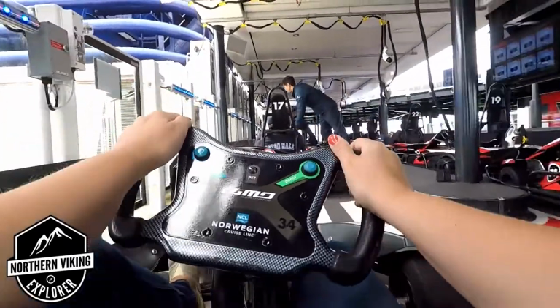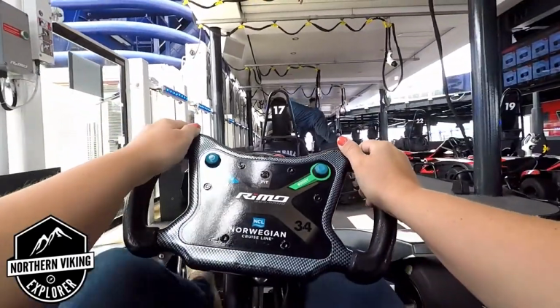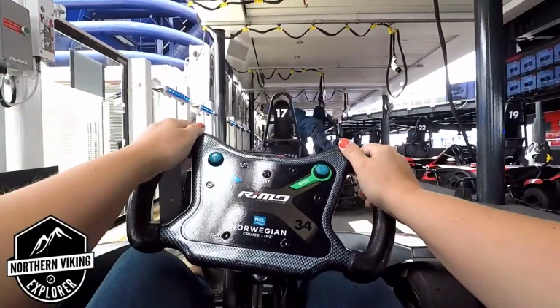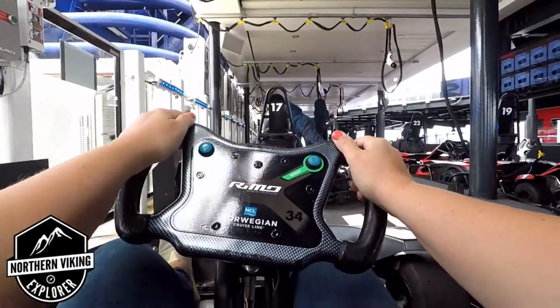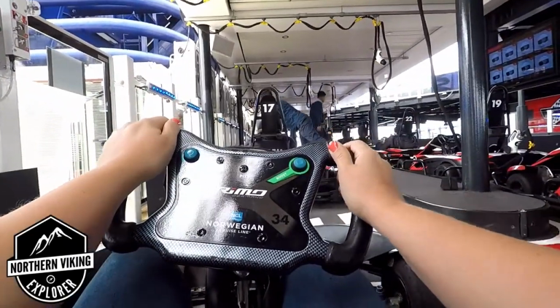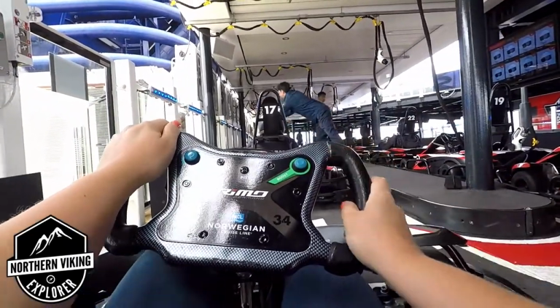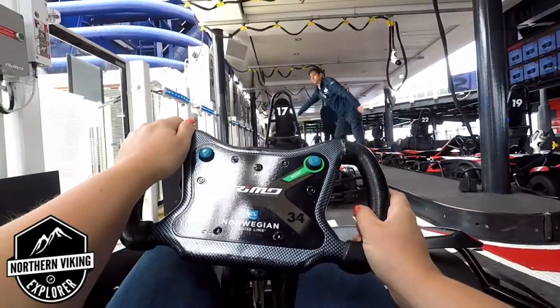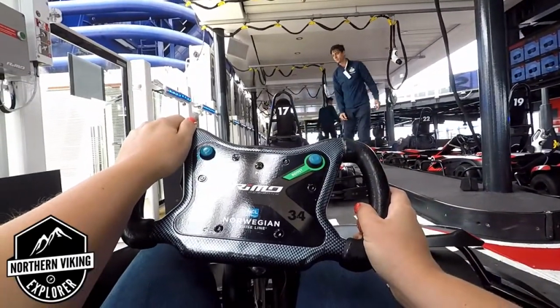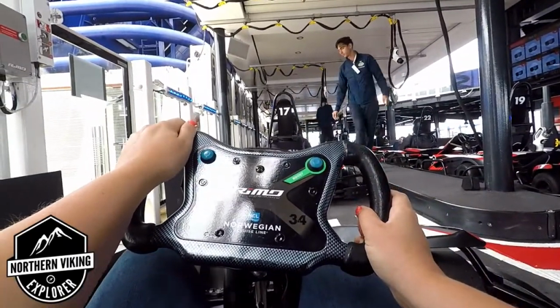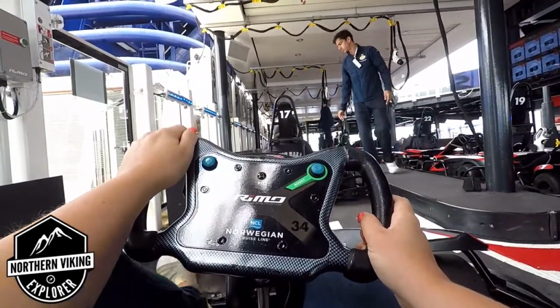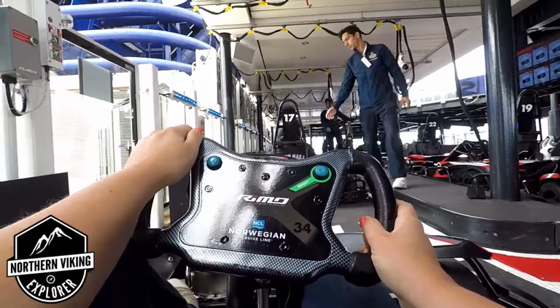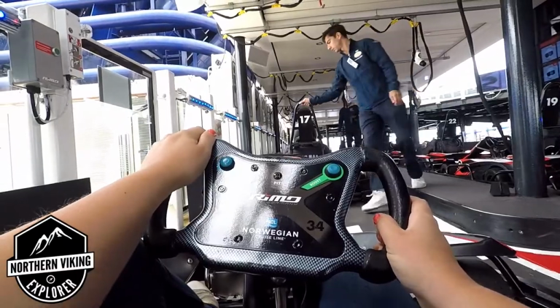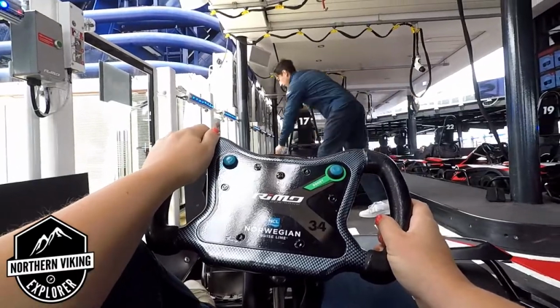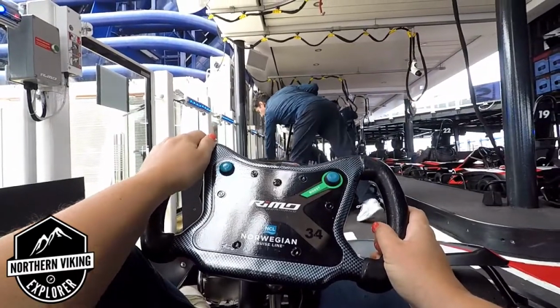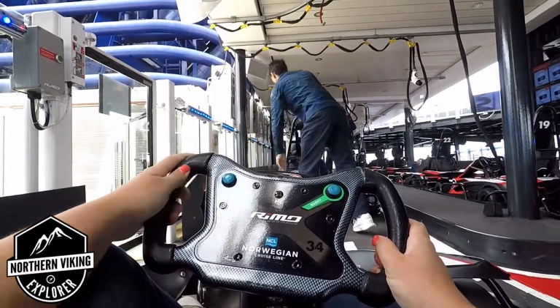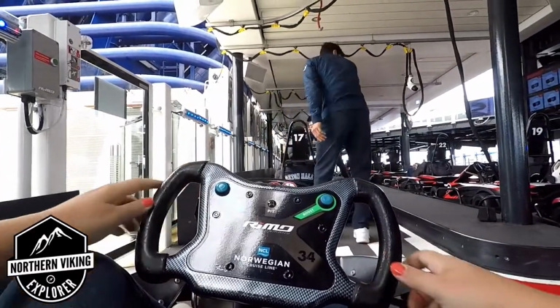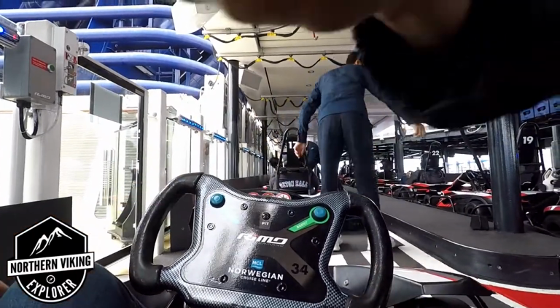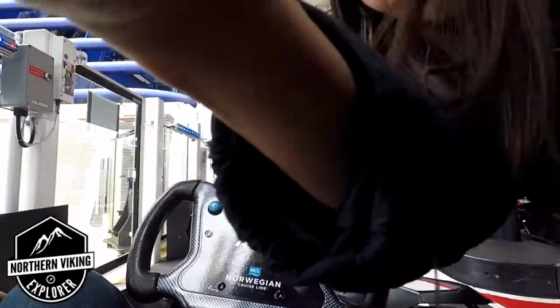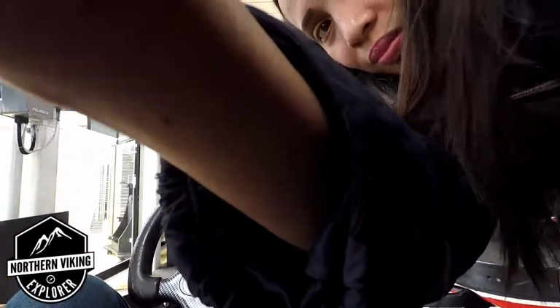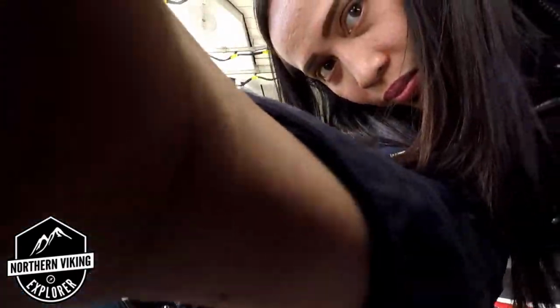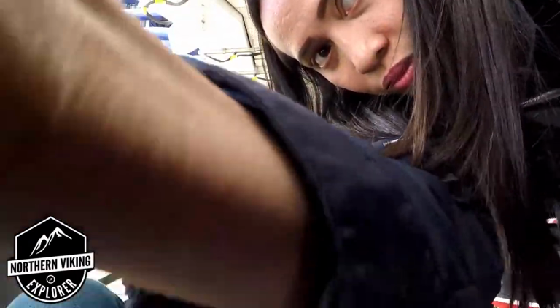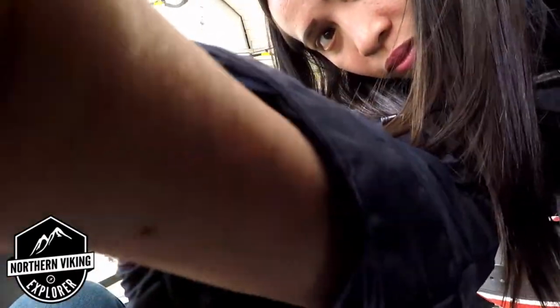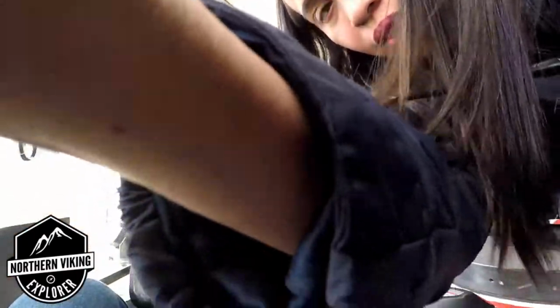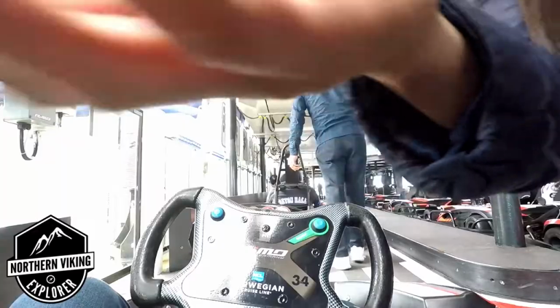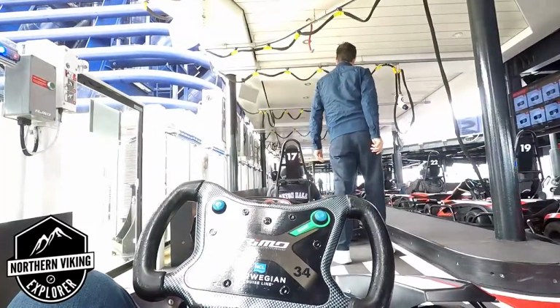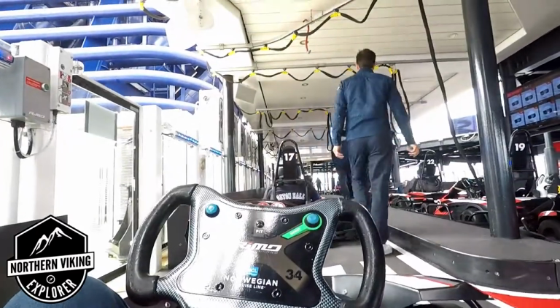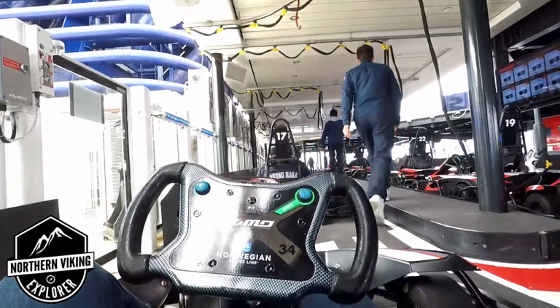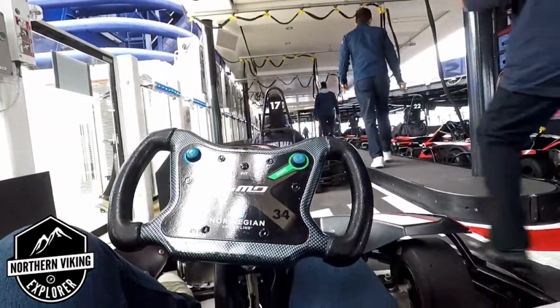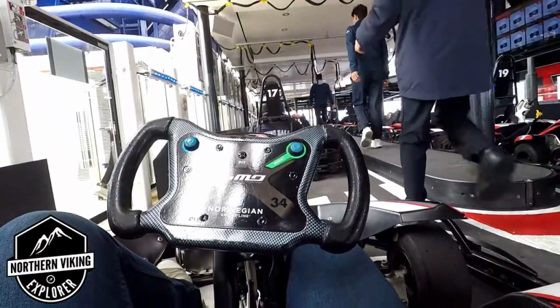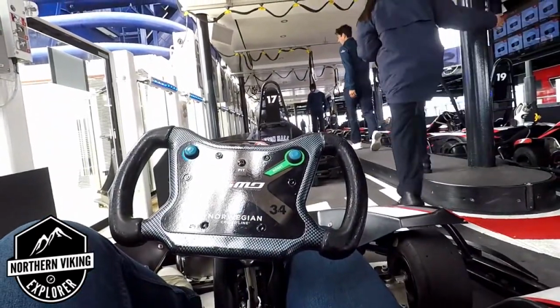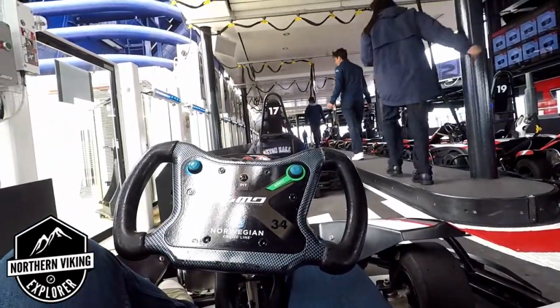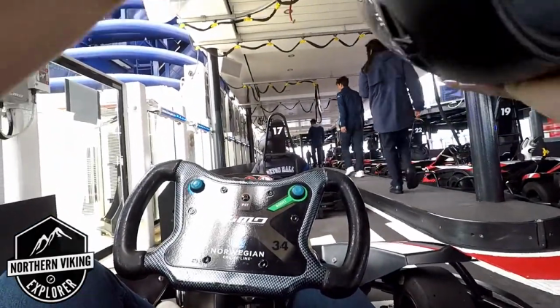I hope you enjoyed this video on the Norwegian Joy Speedway and riding the go-karts. If you did, make sure to give this video a thumbs up and remember to subscribe to Northern Viking Explorer, because I've got tons of videos coming up that I'd love to share with you. Thank you so much for watching, and happy cruising!